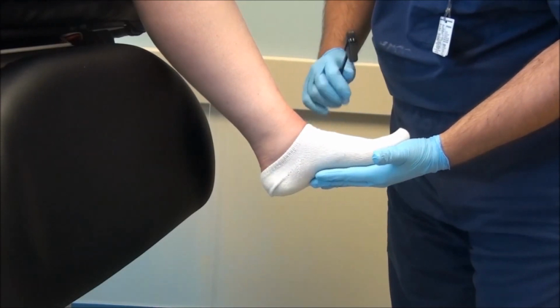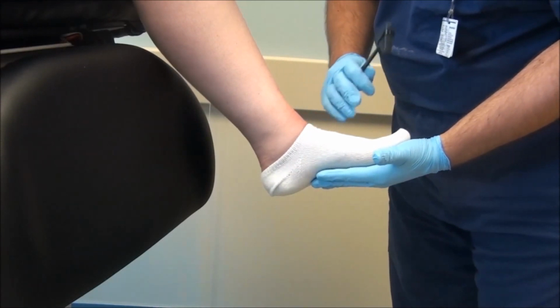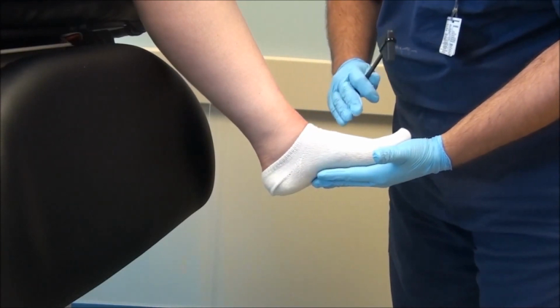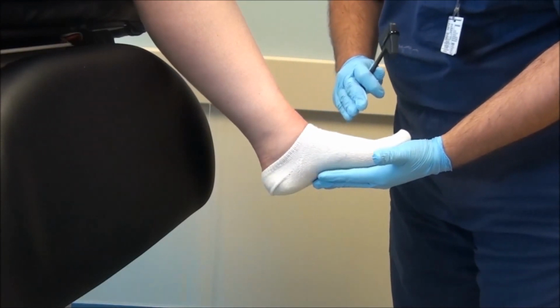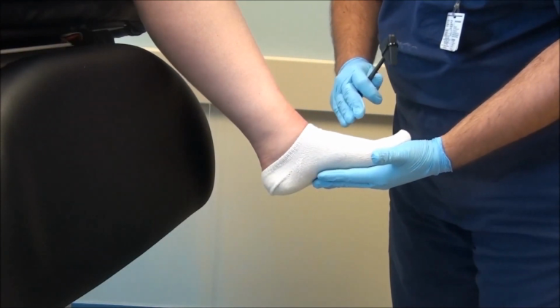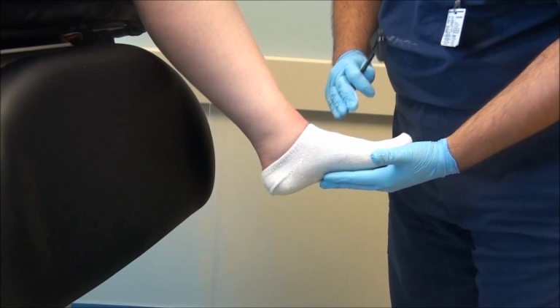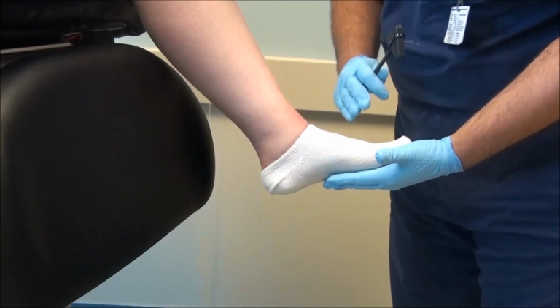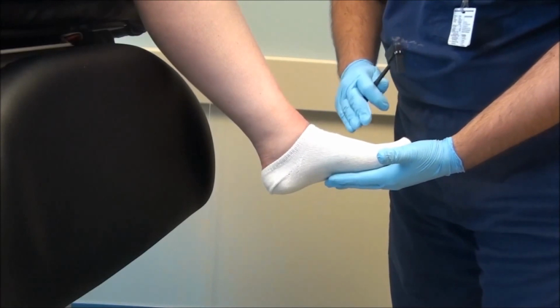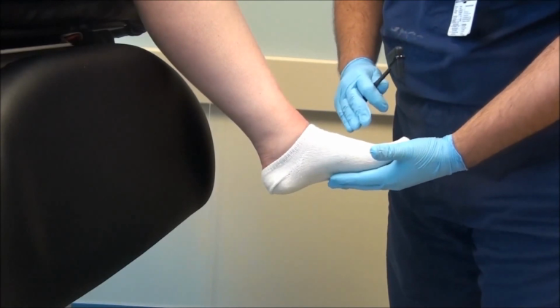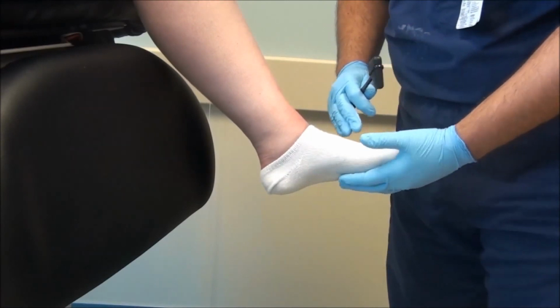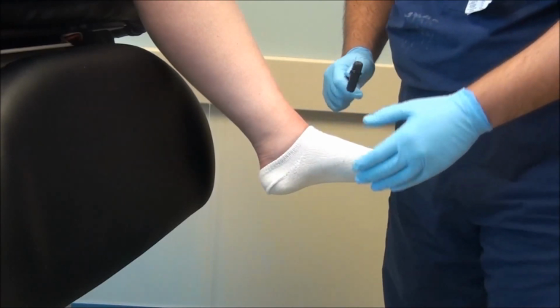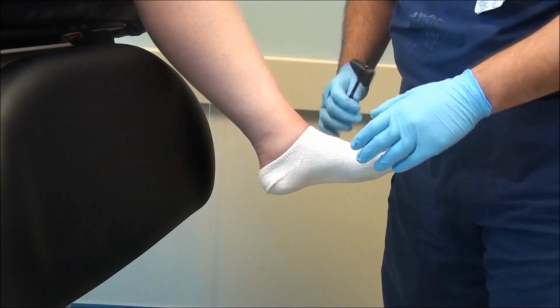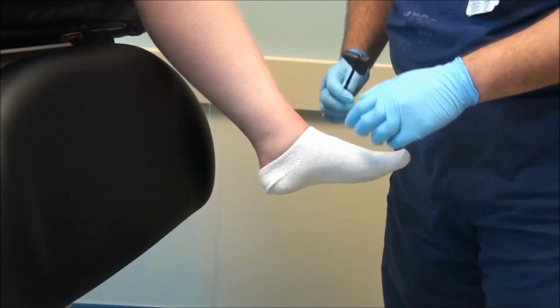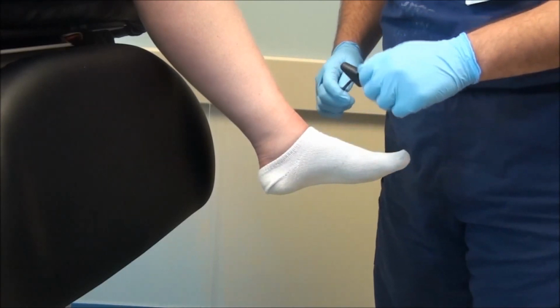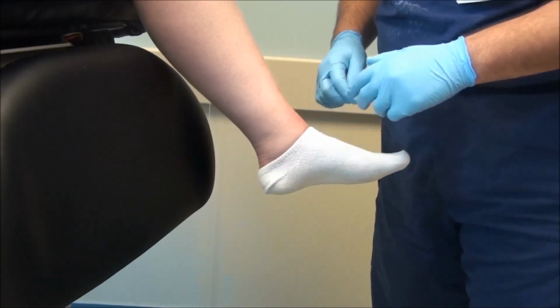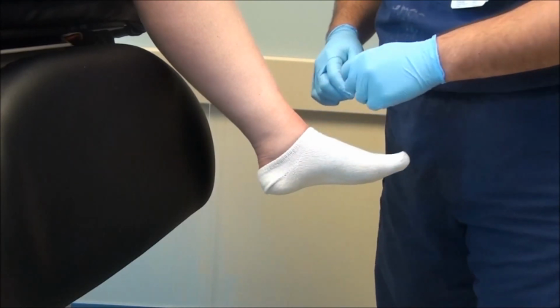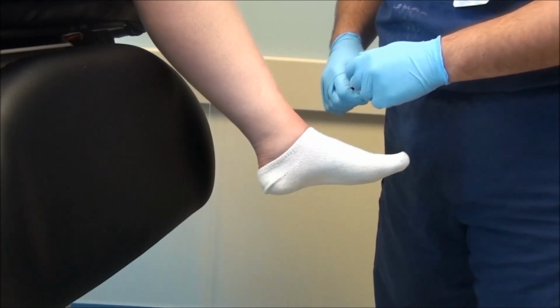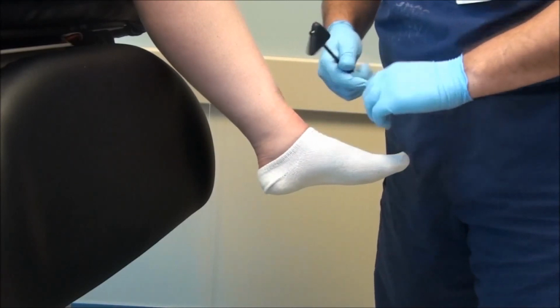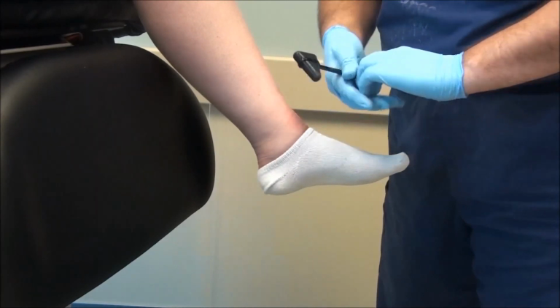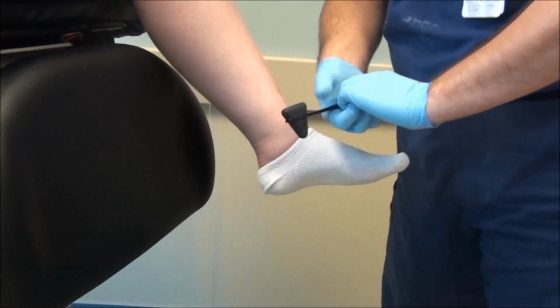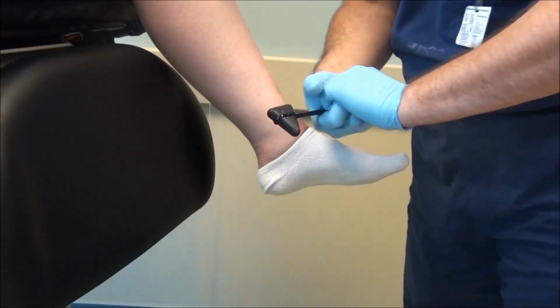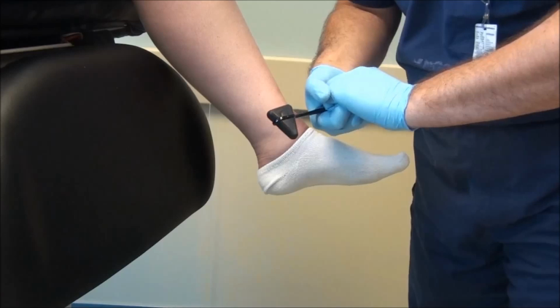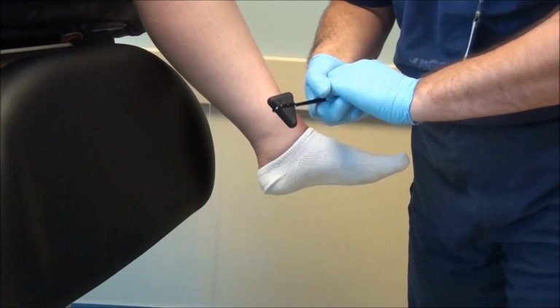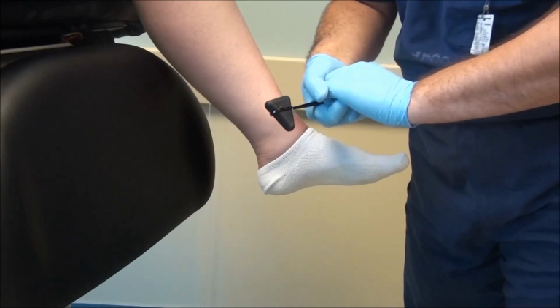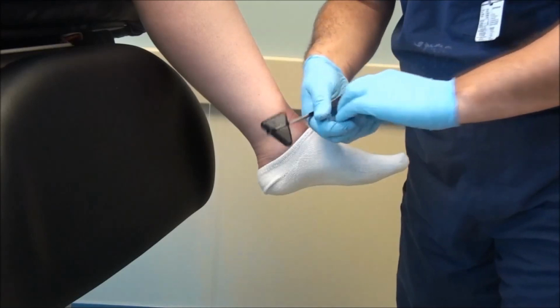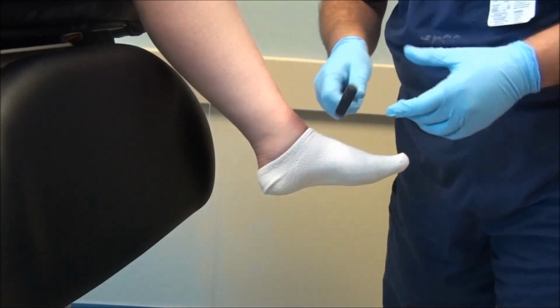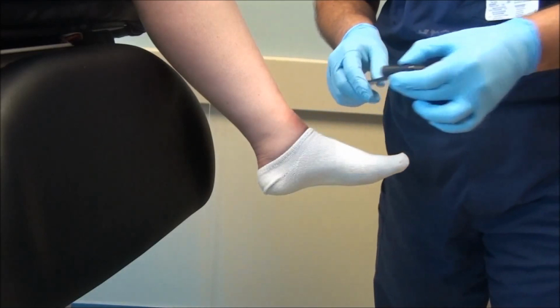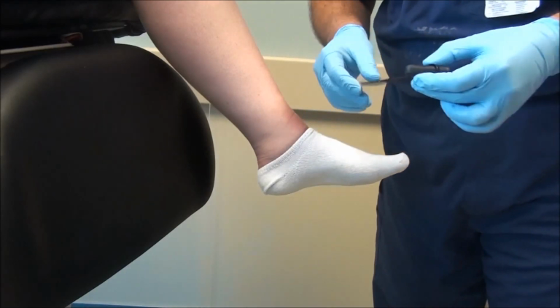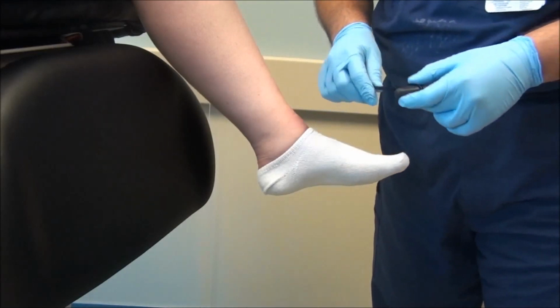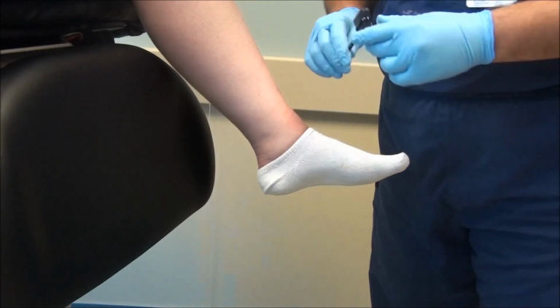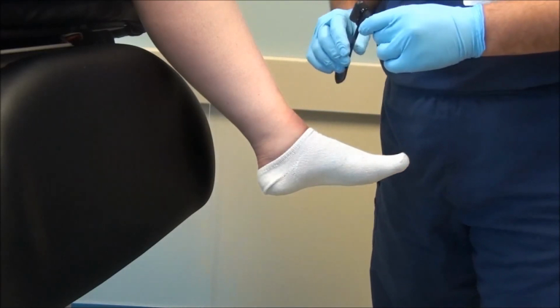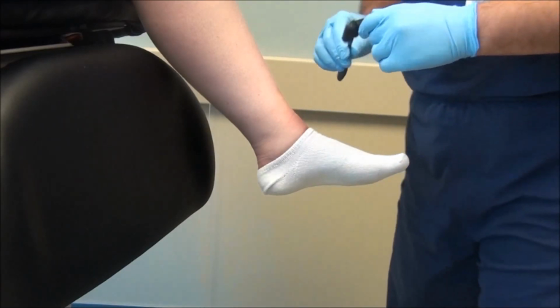If you have difficulty obtaining the reflex, have the patient distract by clasping their fingers together and pulling apart. This helps to distract the patient.